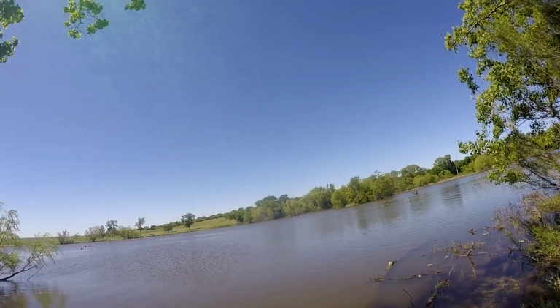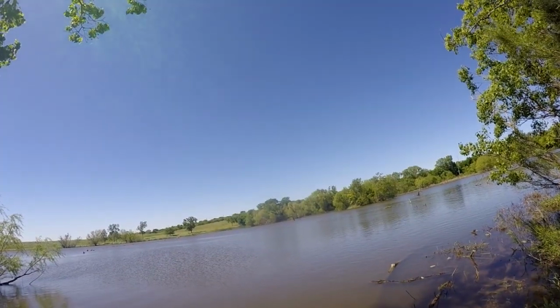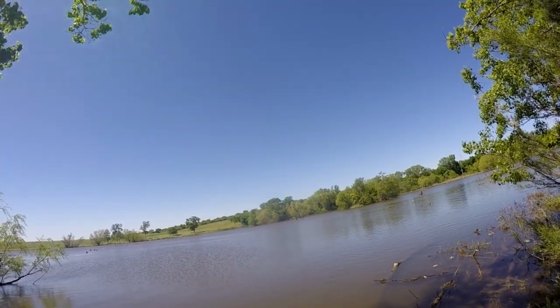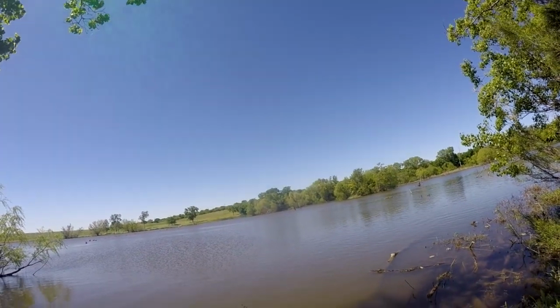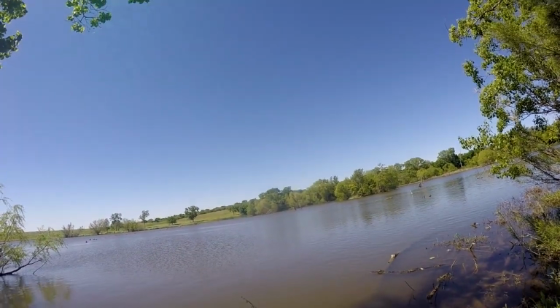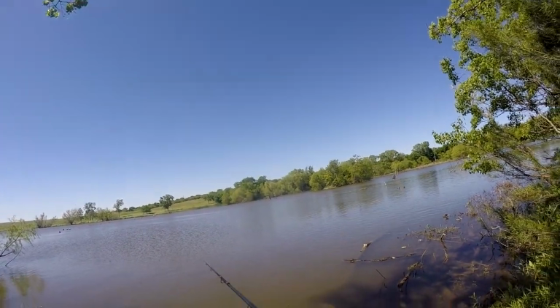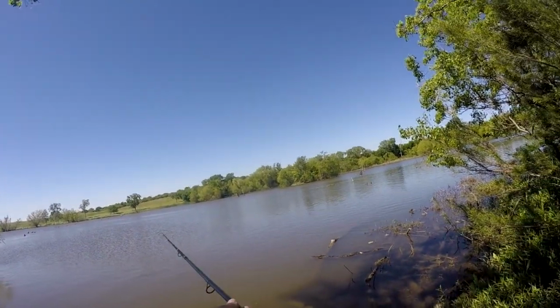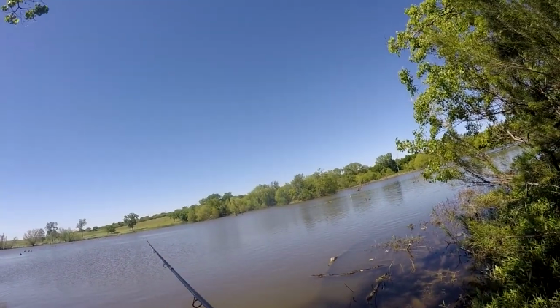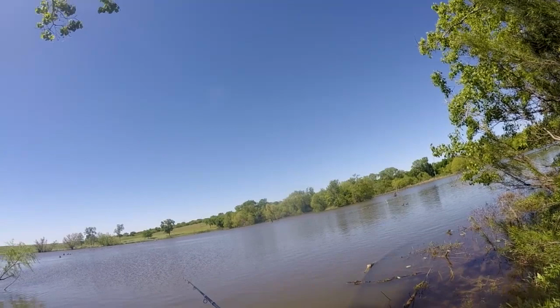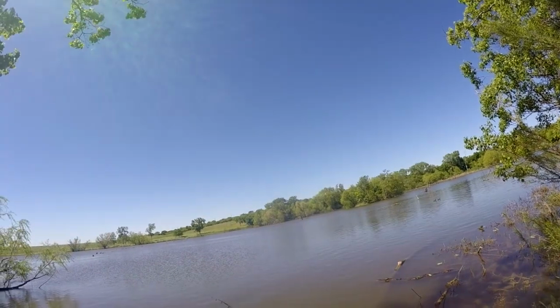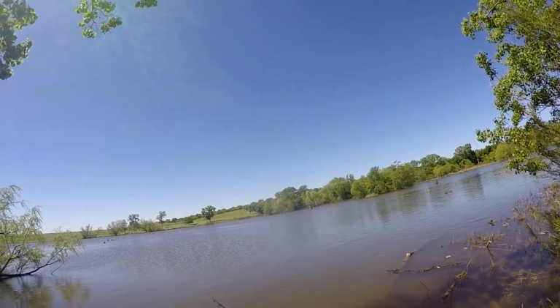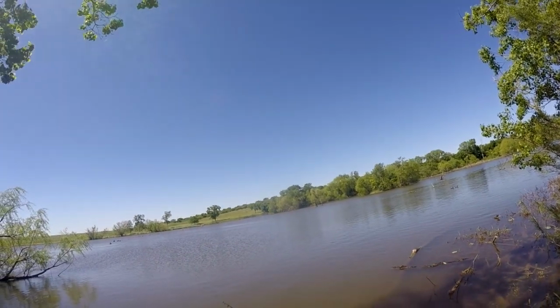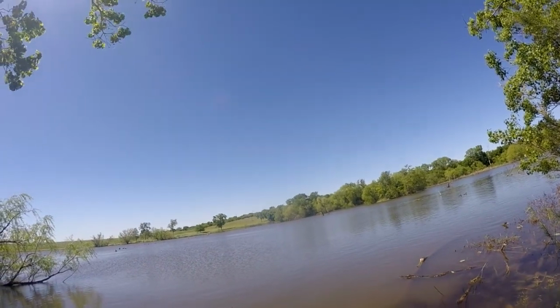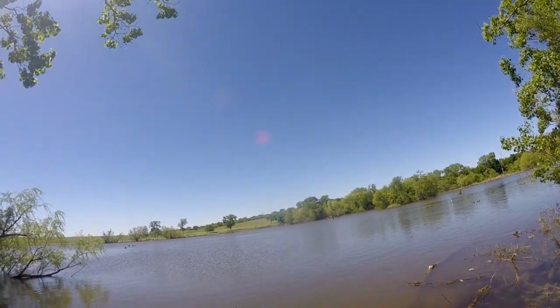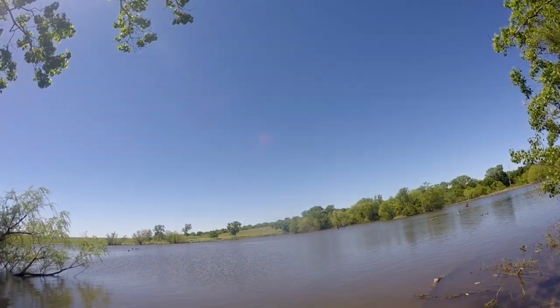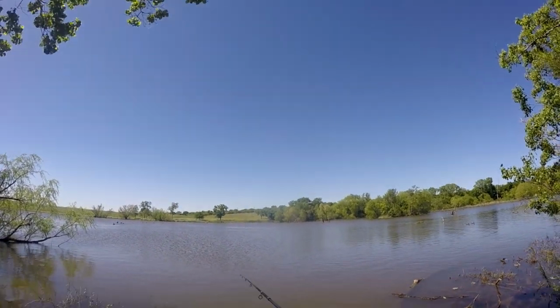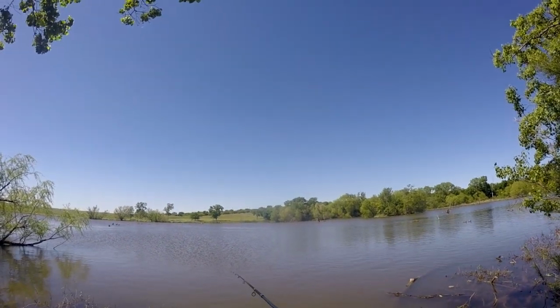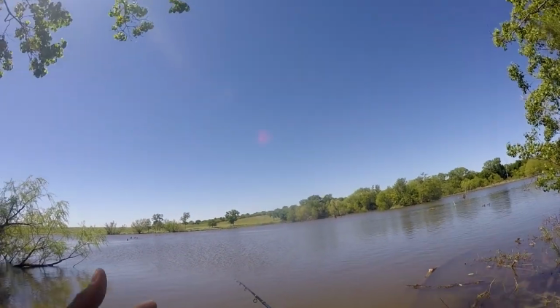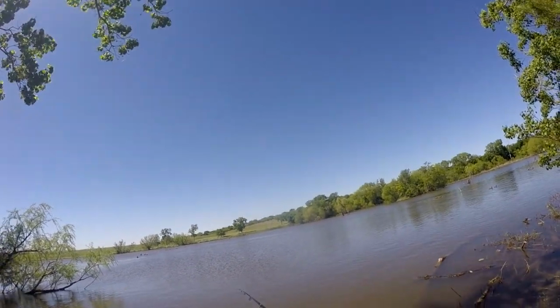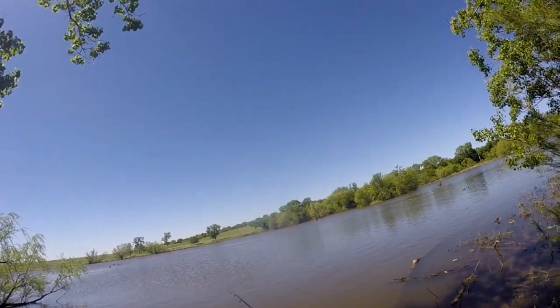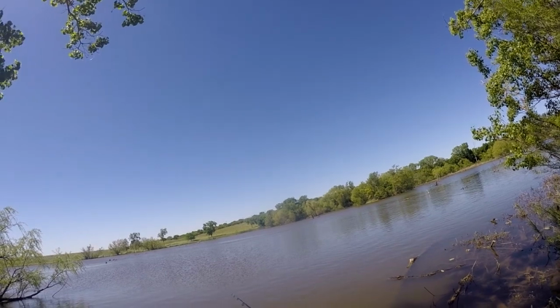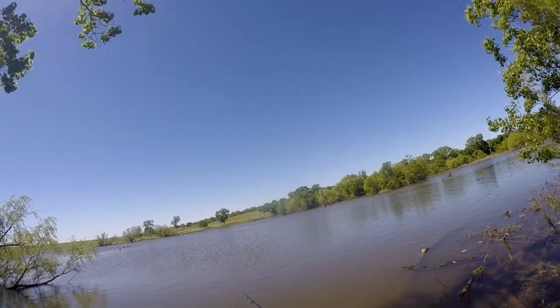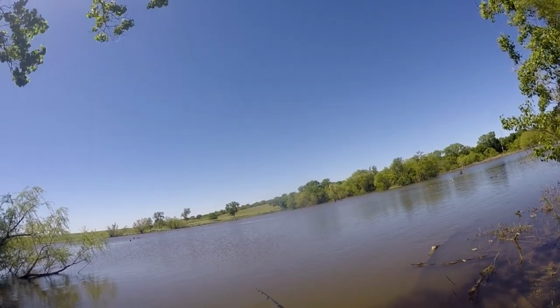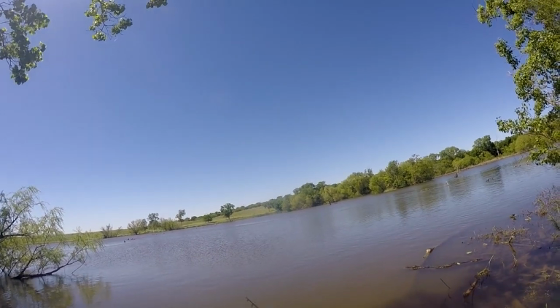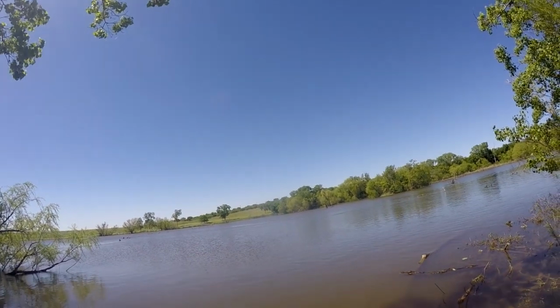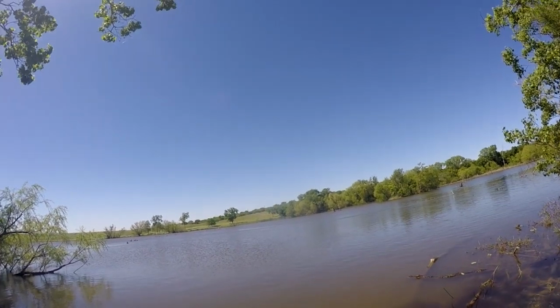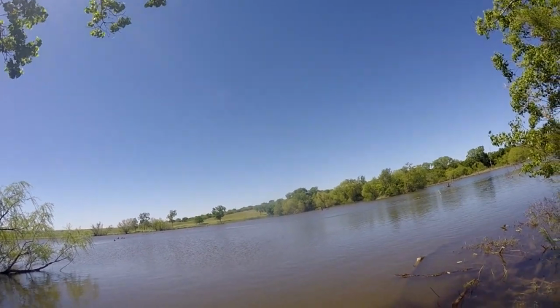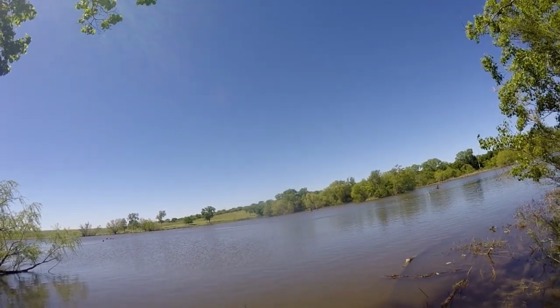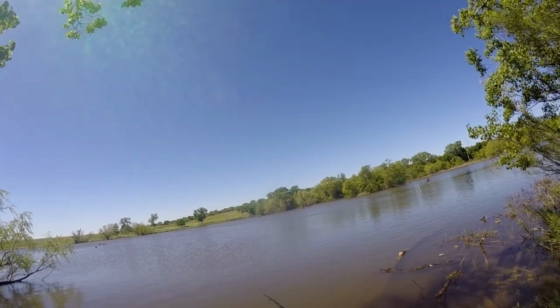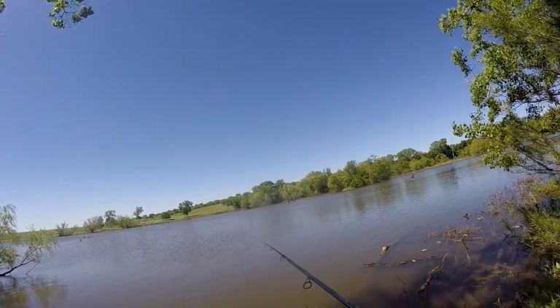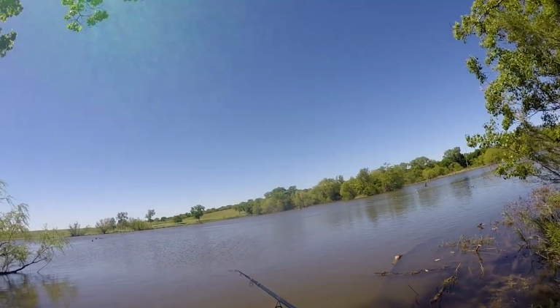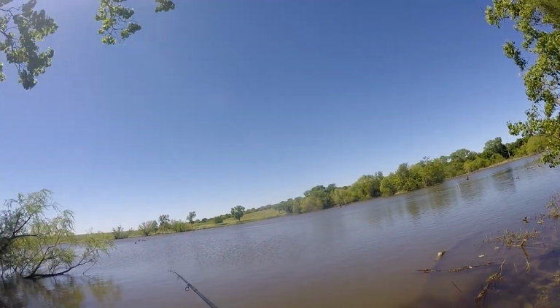I'm using my Ugly Stick GX2 today — it's the one I got for free. If you haven't seen that video yet, I'll post a link down in the description for Ugly Stick Nation, where I'll show you how to get one for free.